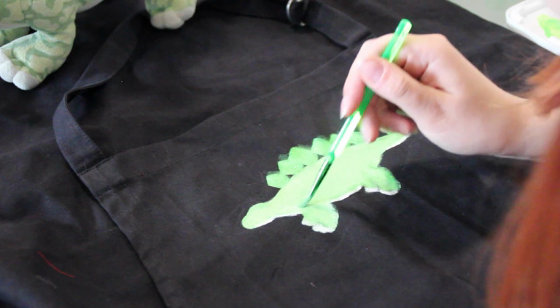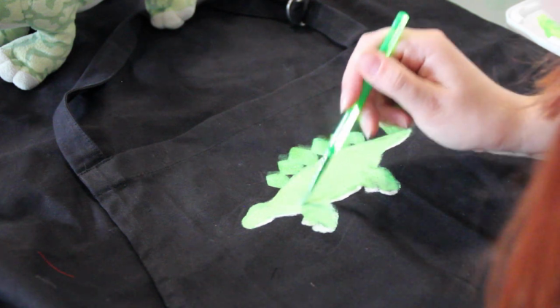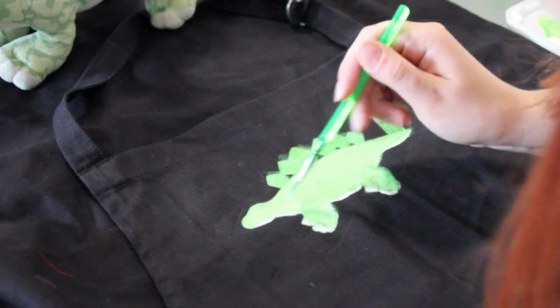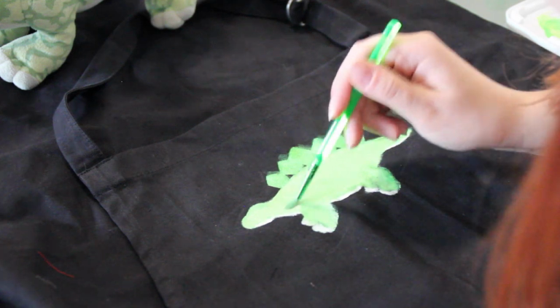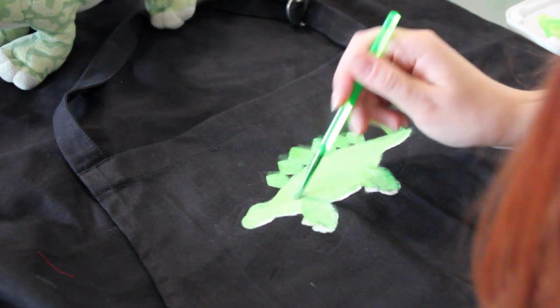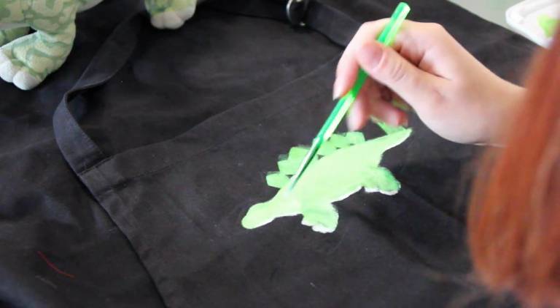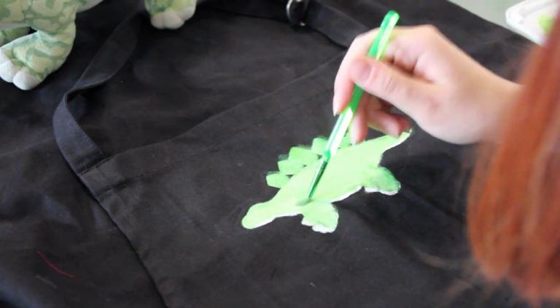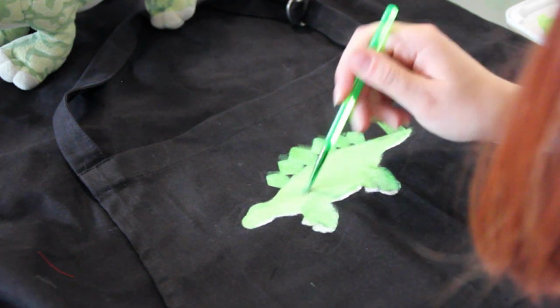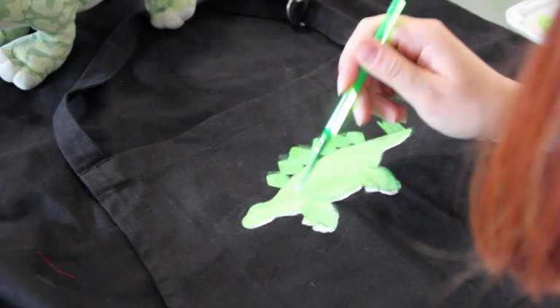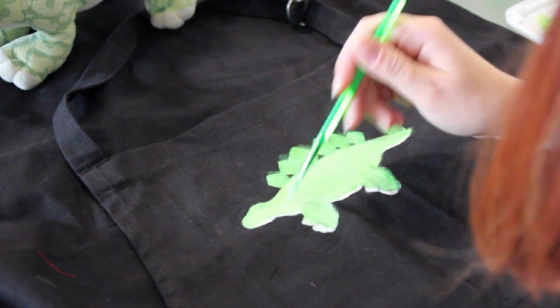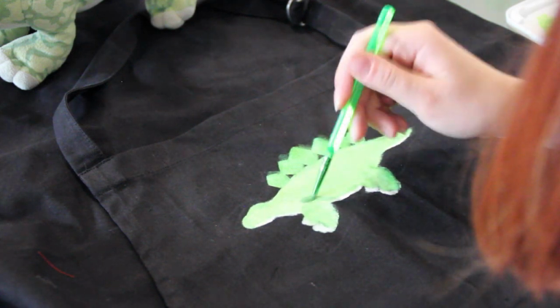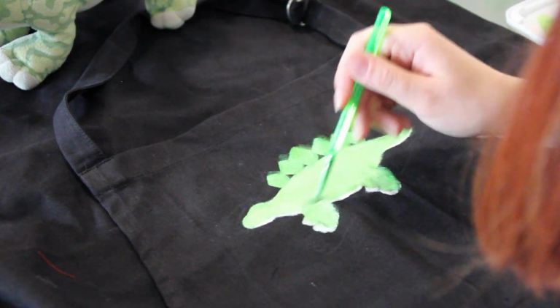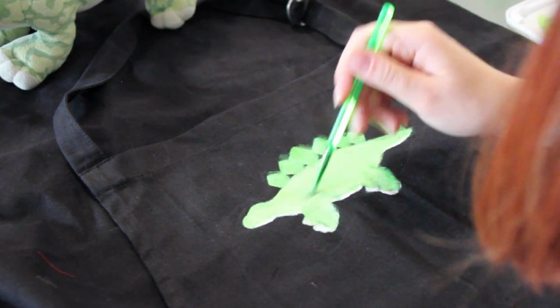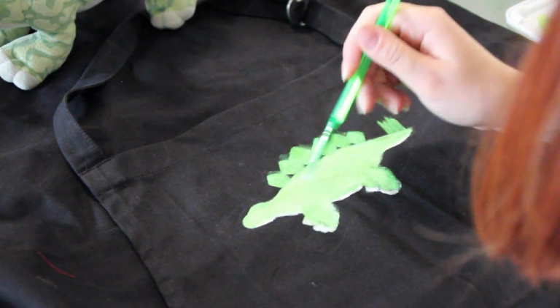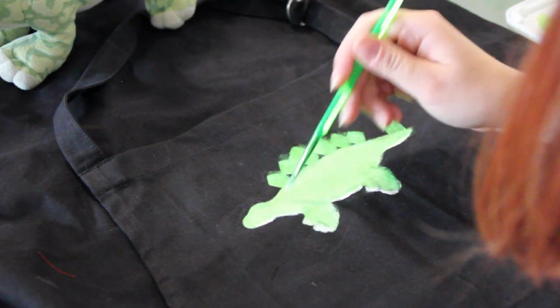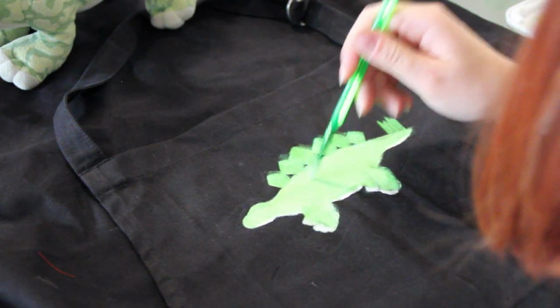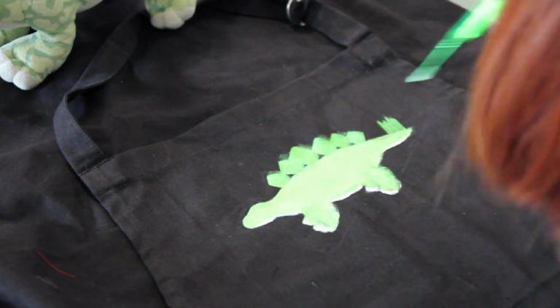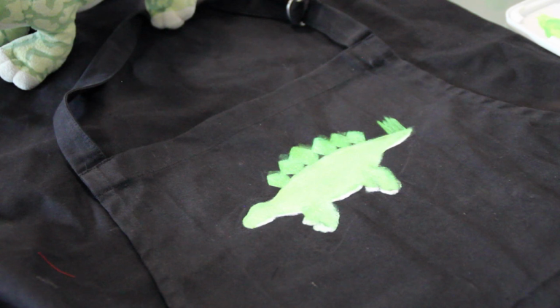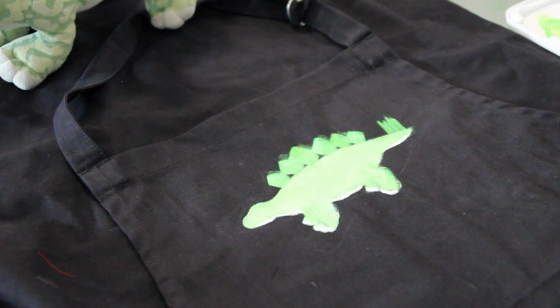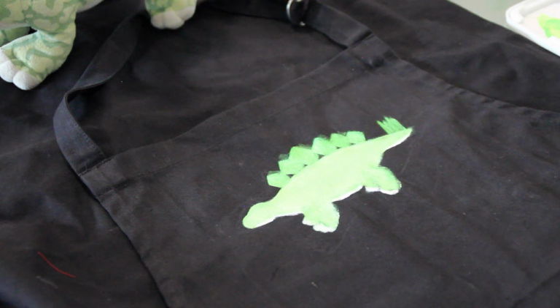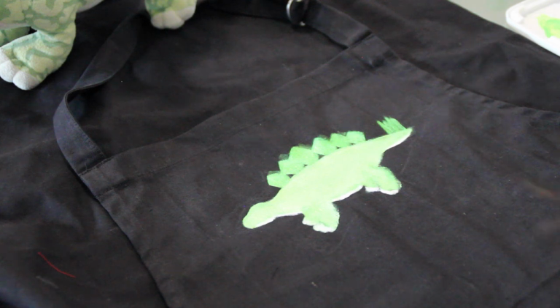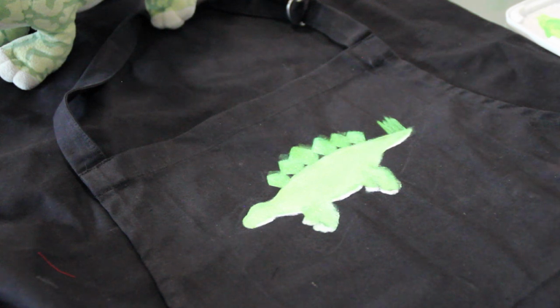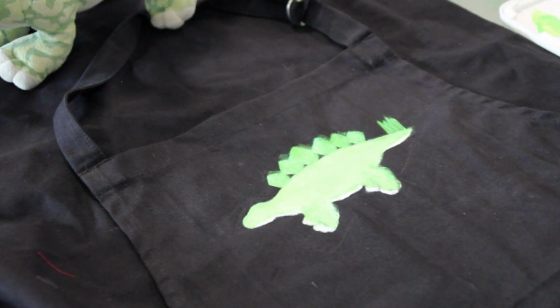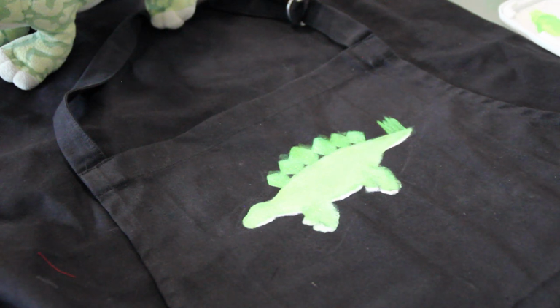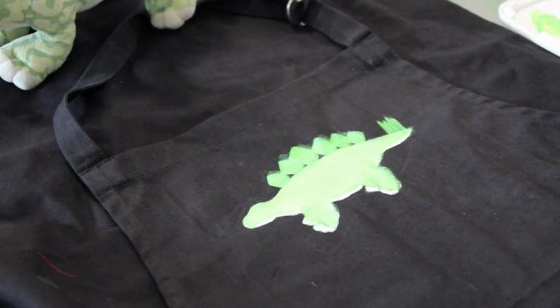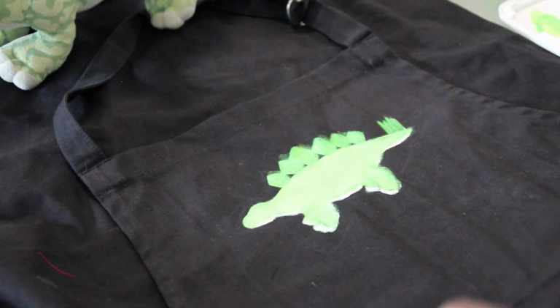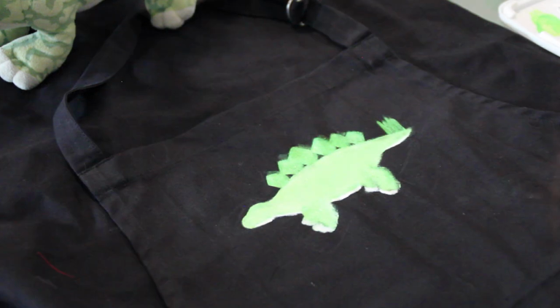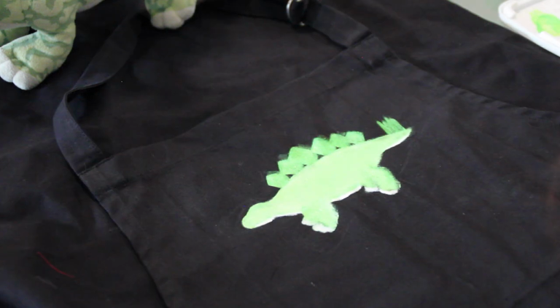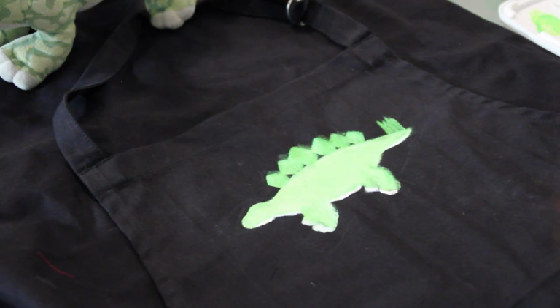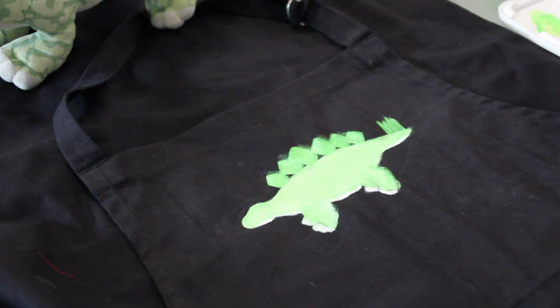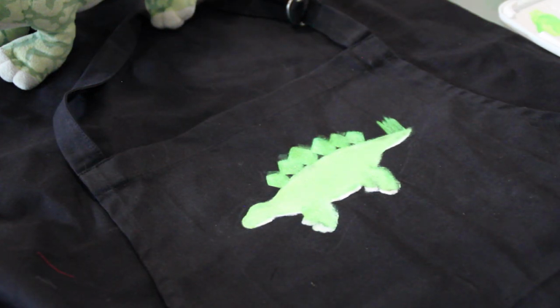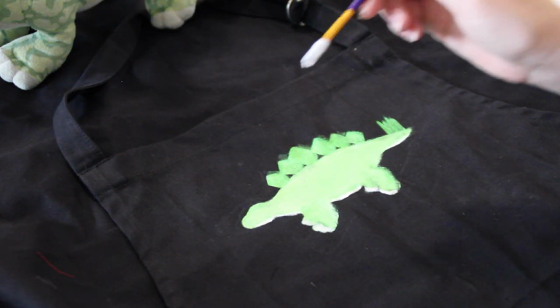I thought I'd take you guys a bit closer while I add some white details for his splotches and also some black outlines for the emphasis of his shape.